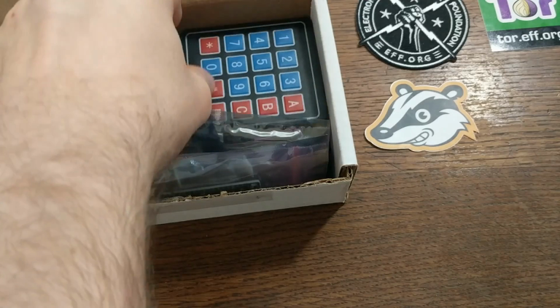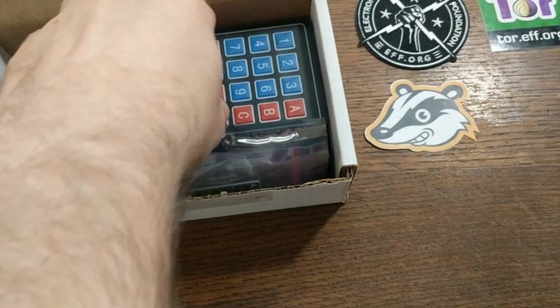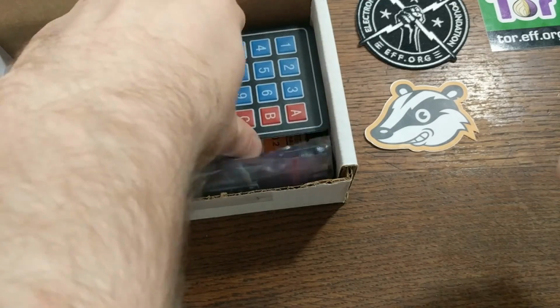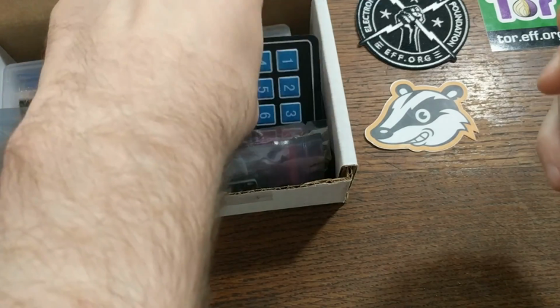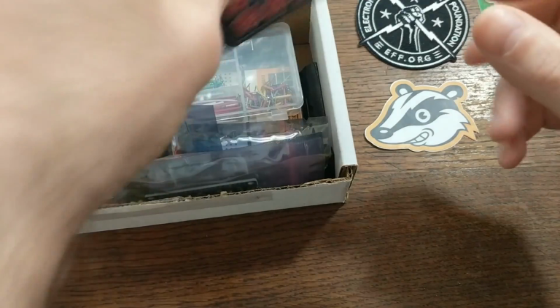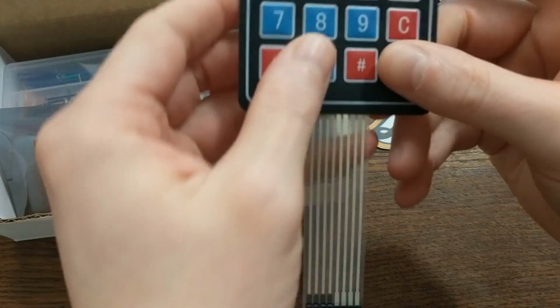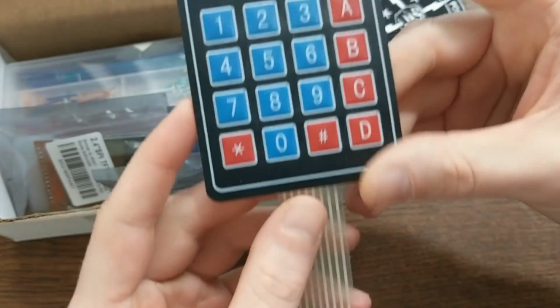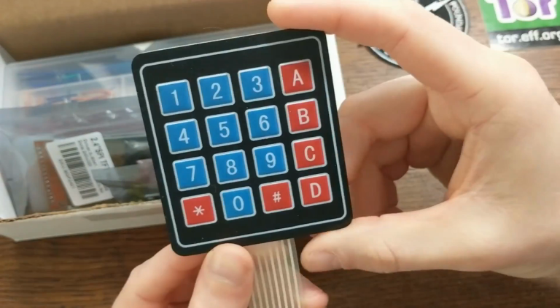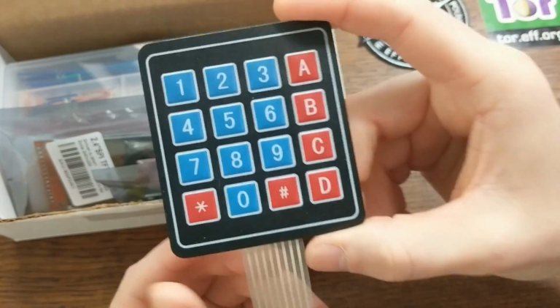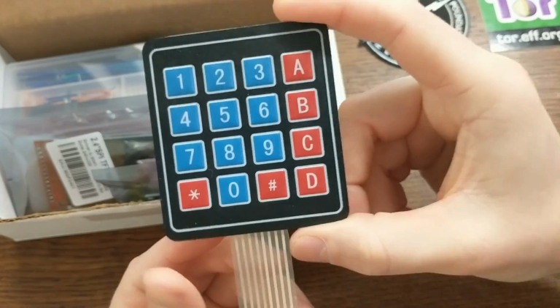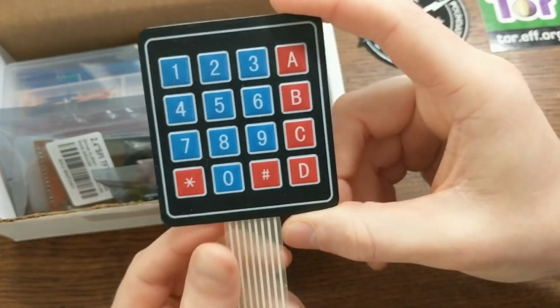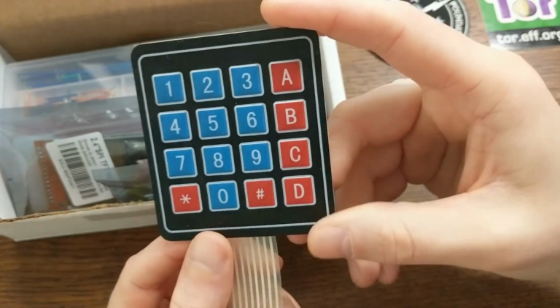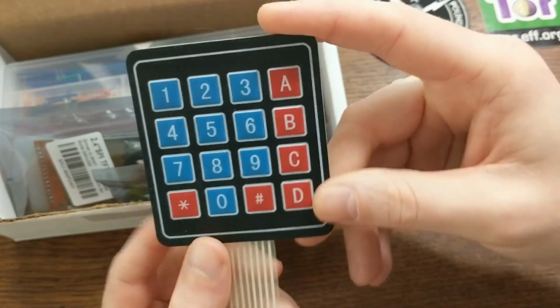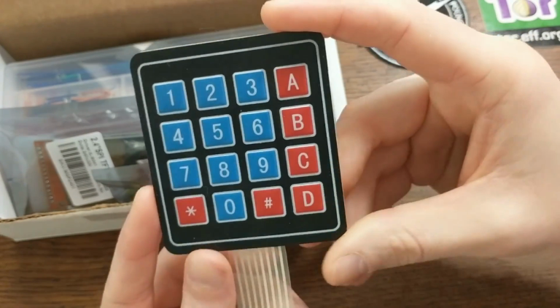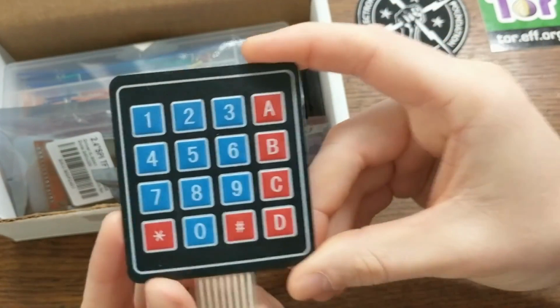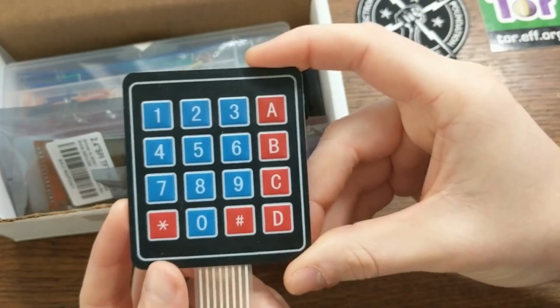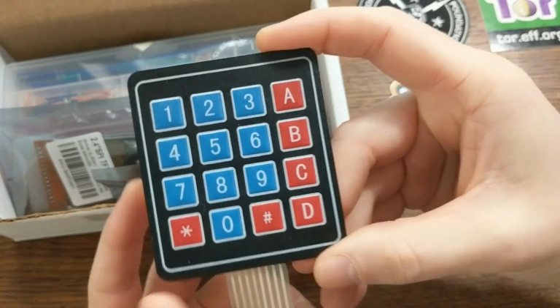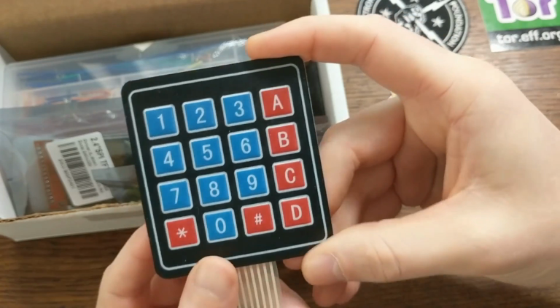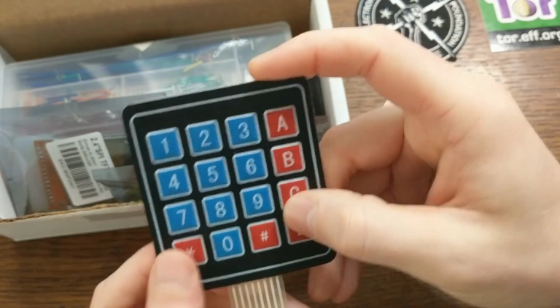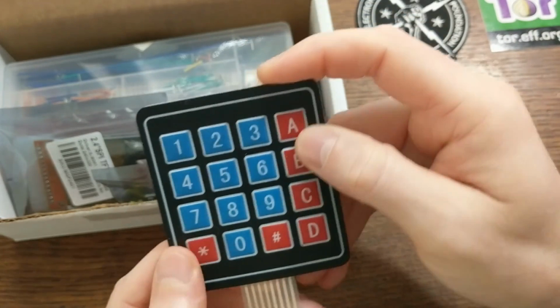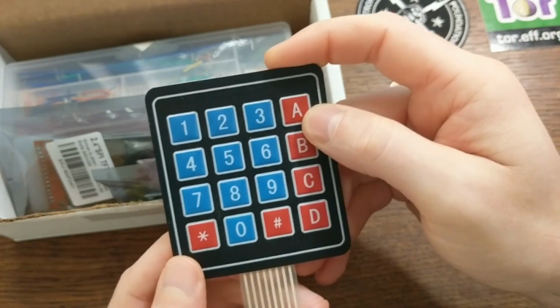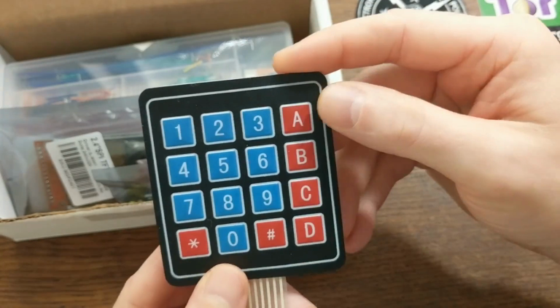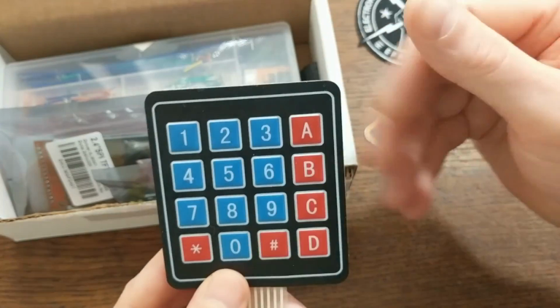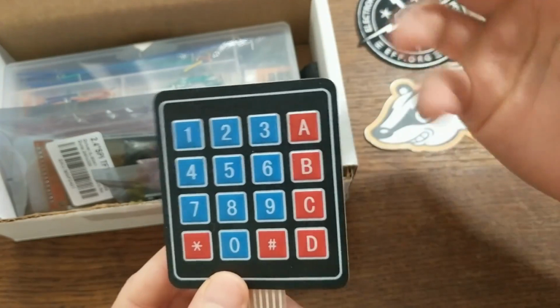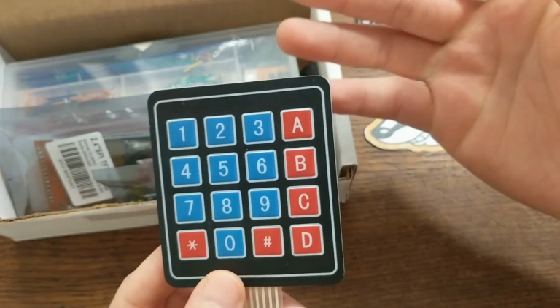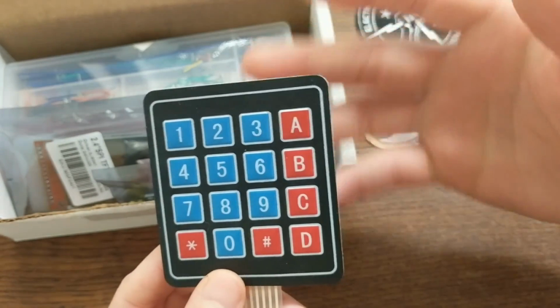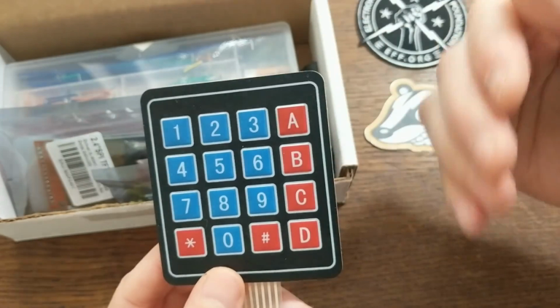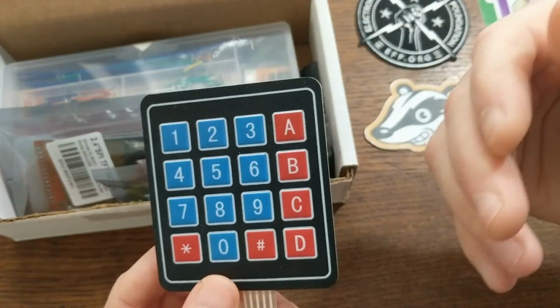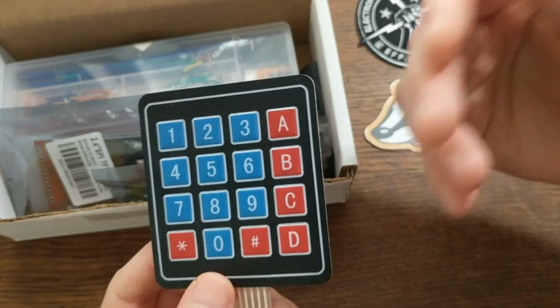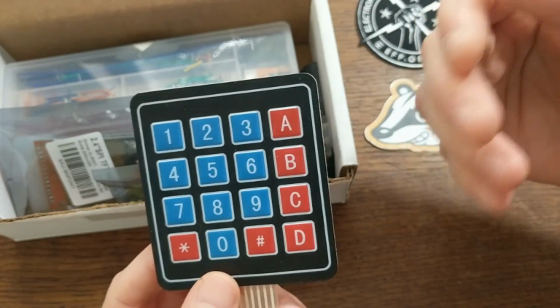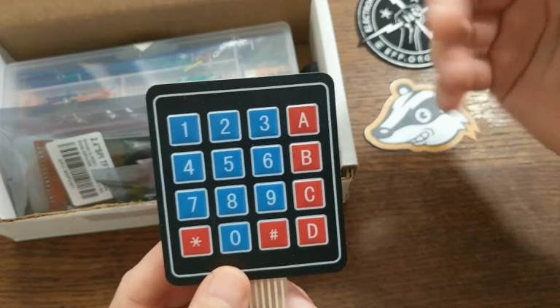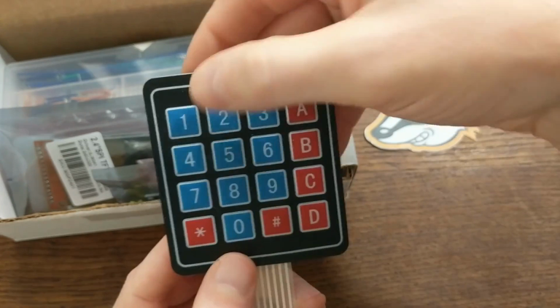Next is this little 4x4 keypad. This is a digital keypad that you can add to your electronic projects anytime you need some user input. This might be good, for instance, if you want to add a passcode to unlock something.